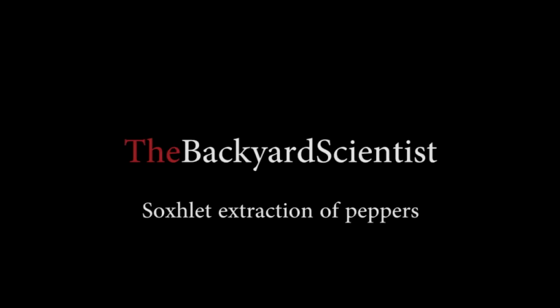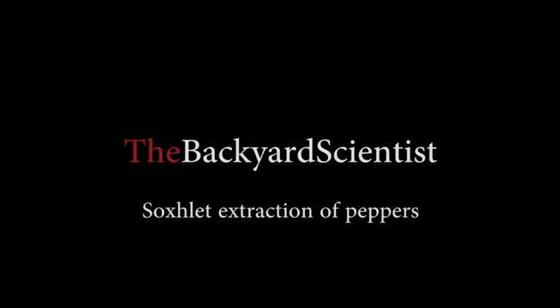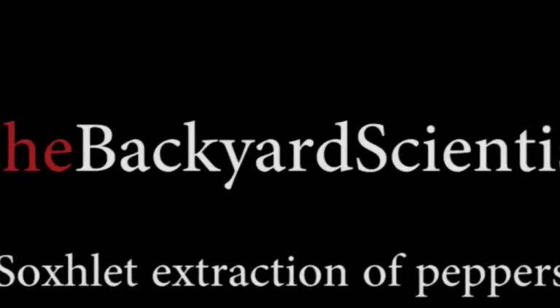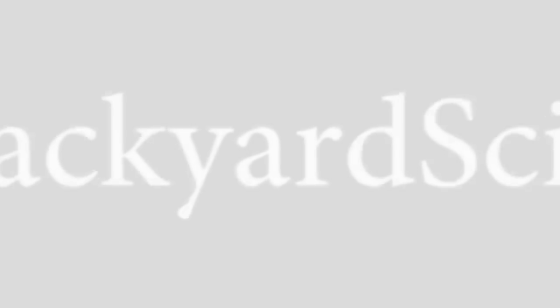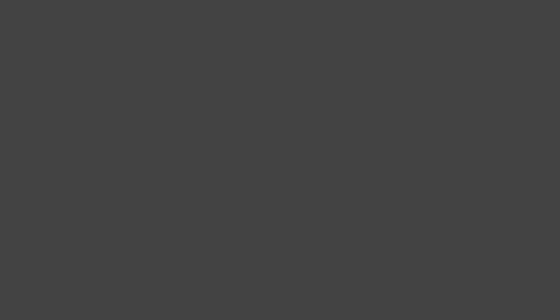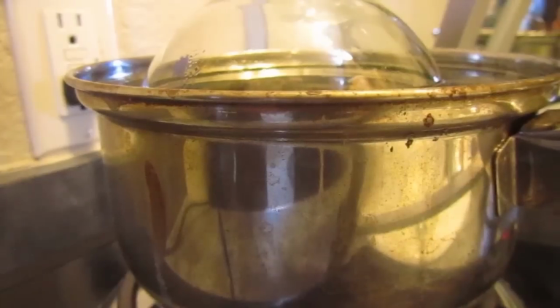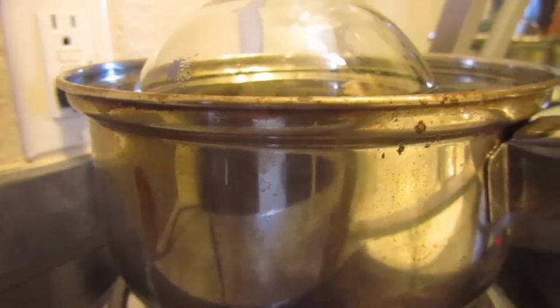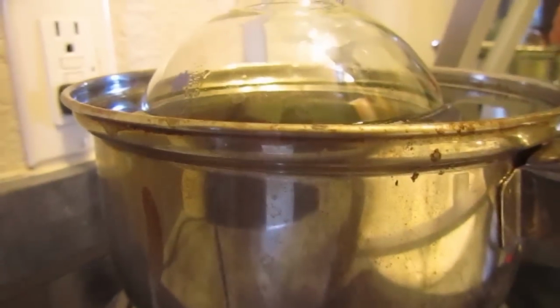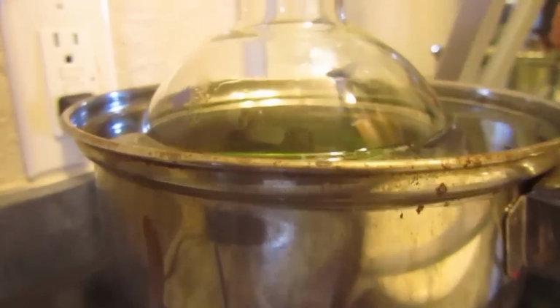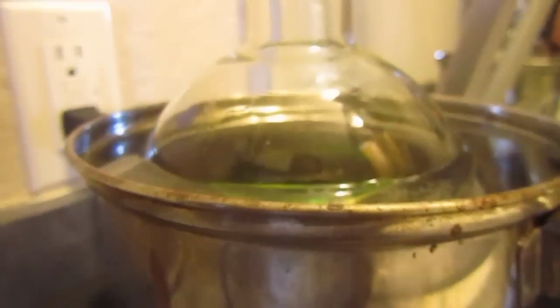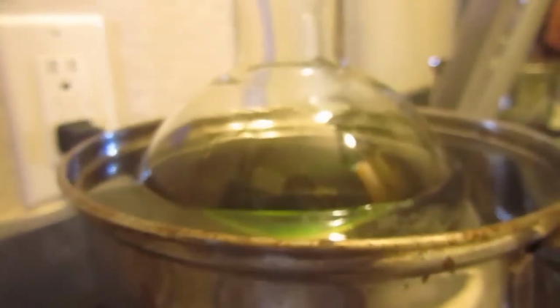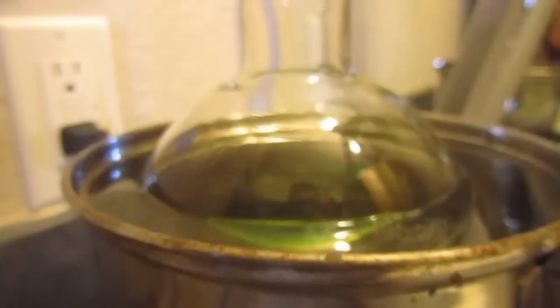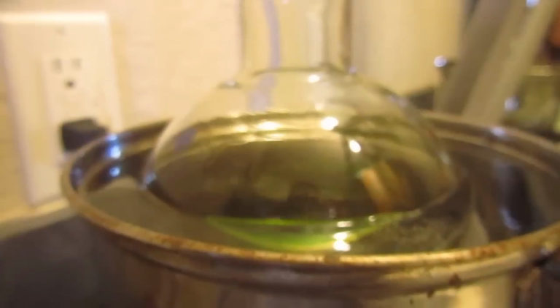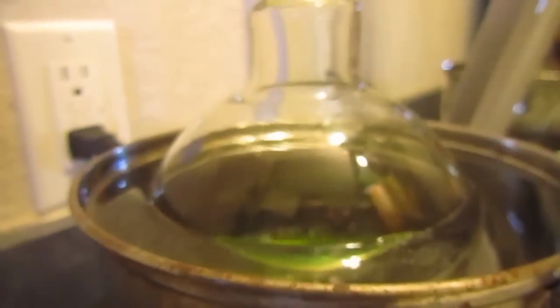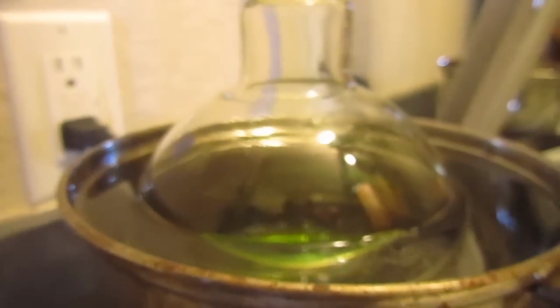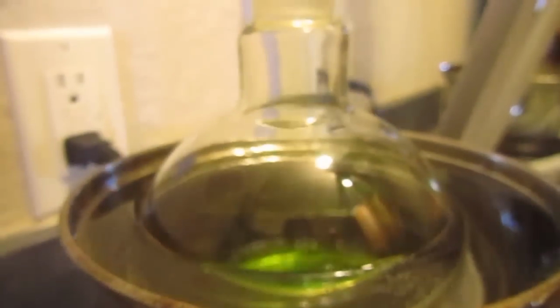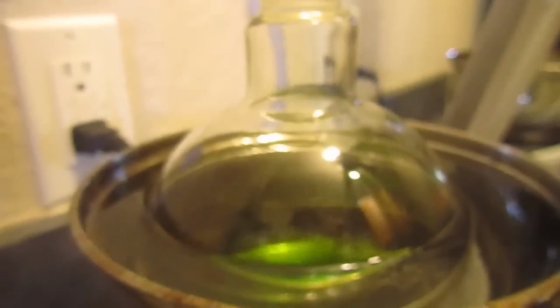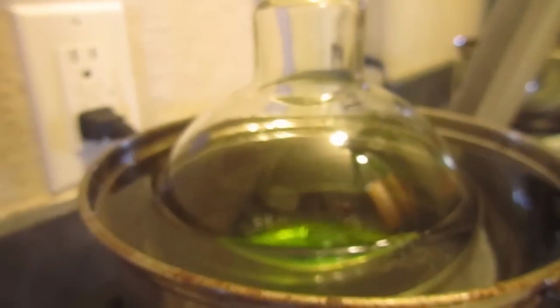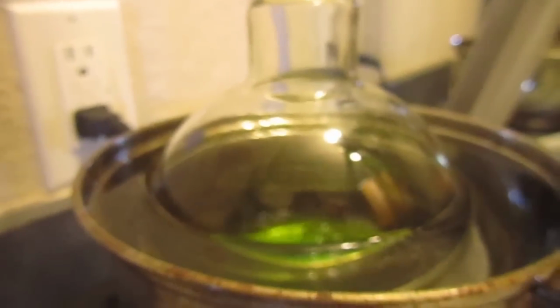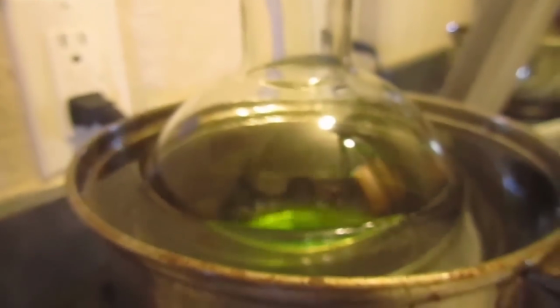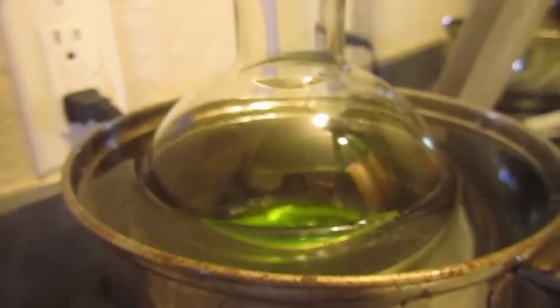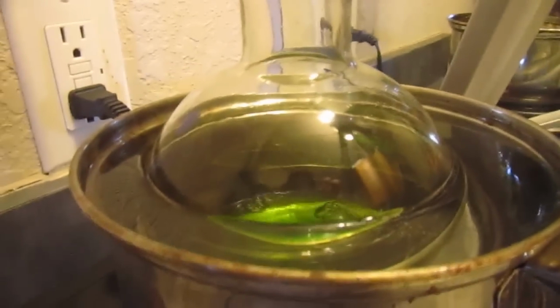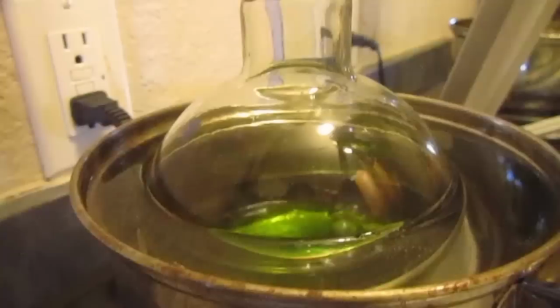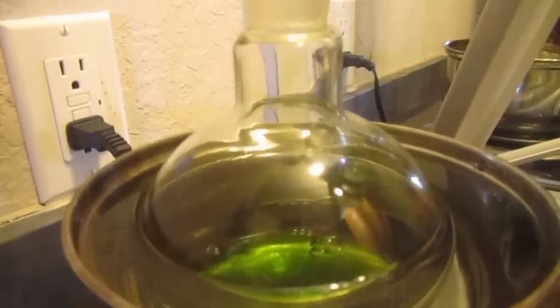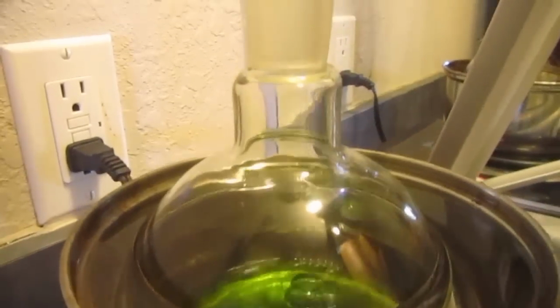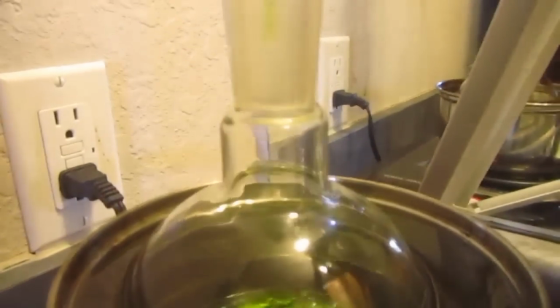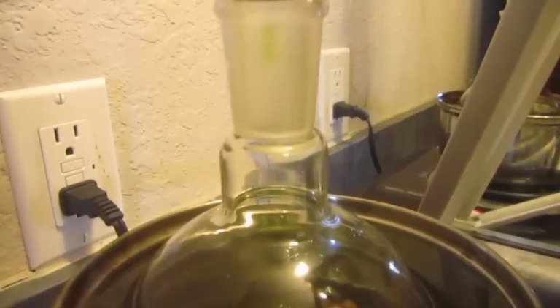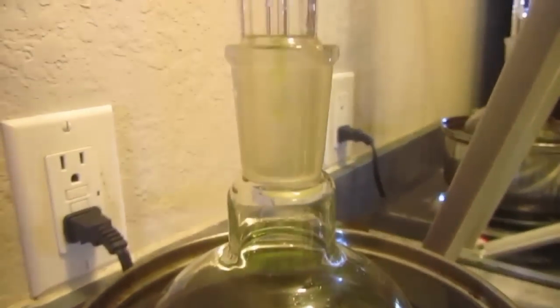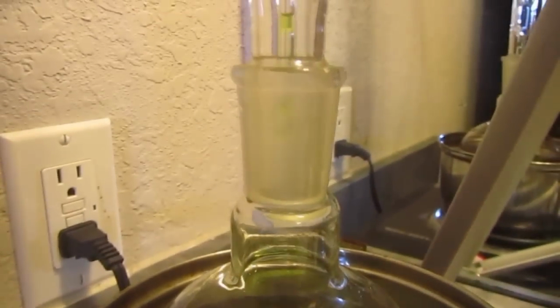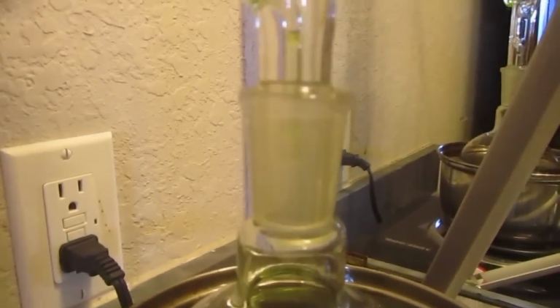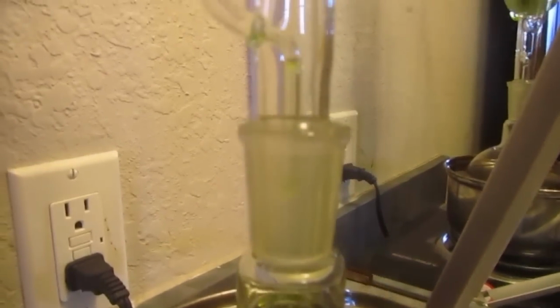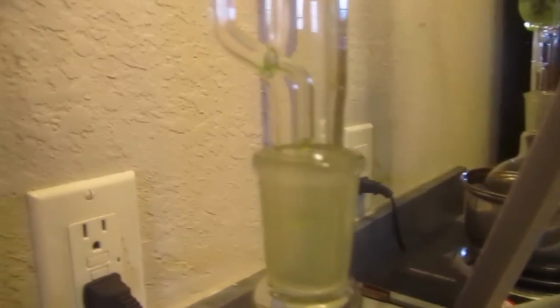Hello guys, and welcome to another episode of Backyard Scientist. Today I got some new equipment. Alright, here we go. Can you tell what it is yet? You know already what it is. It's a Soxhlet extractor.